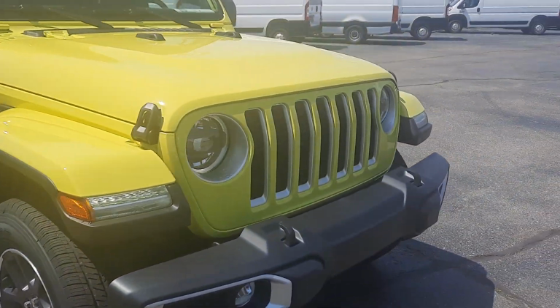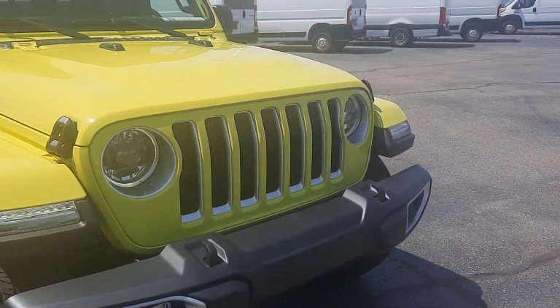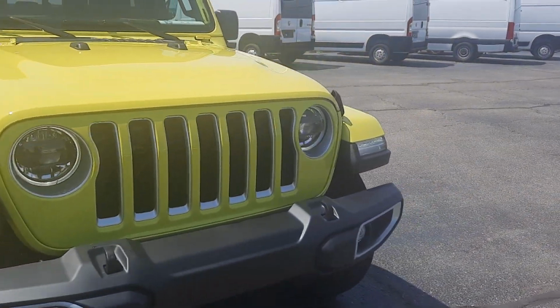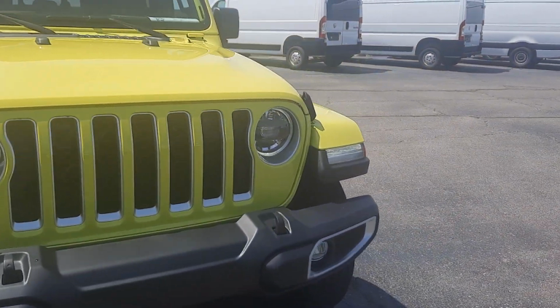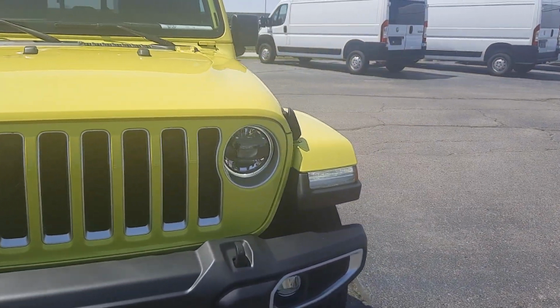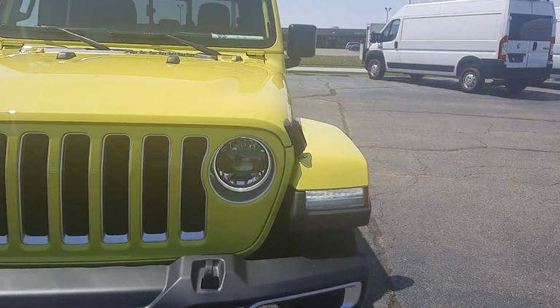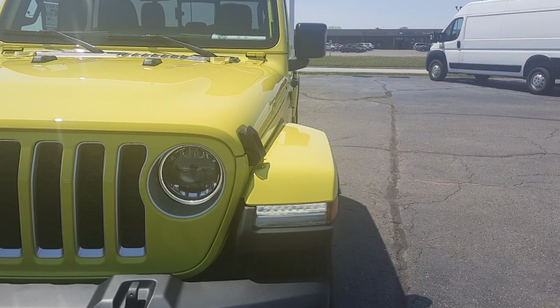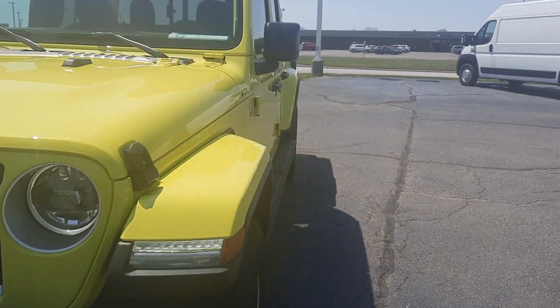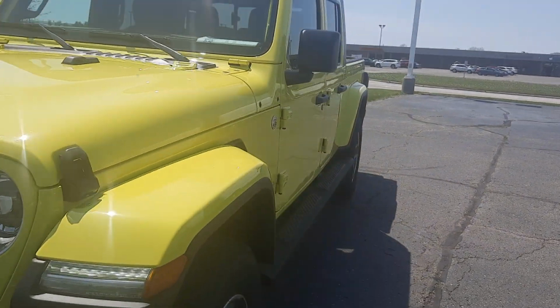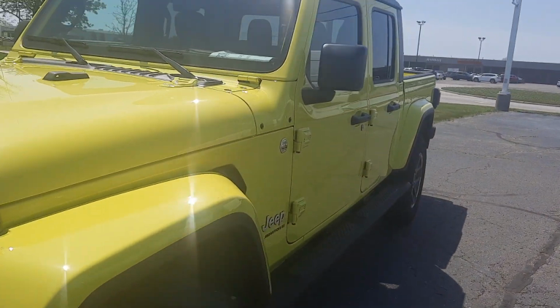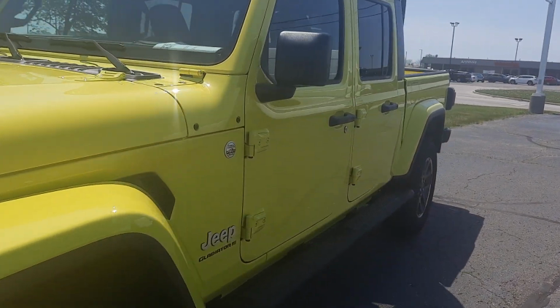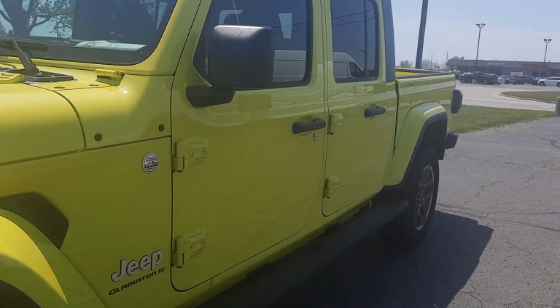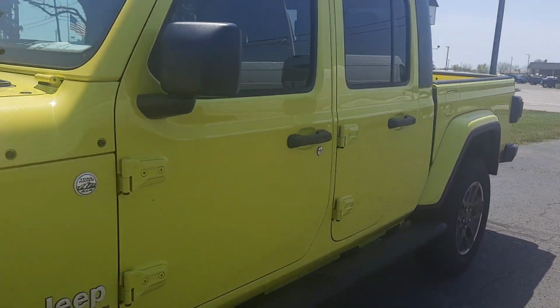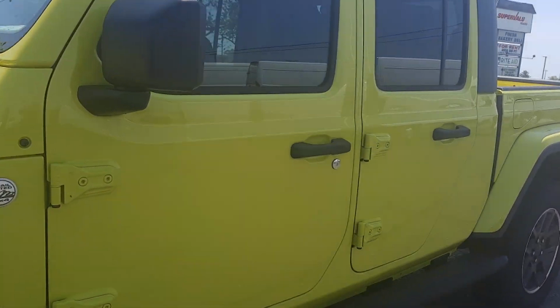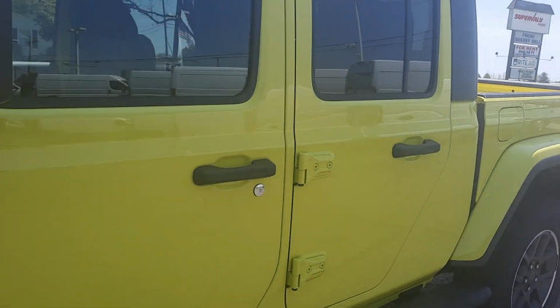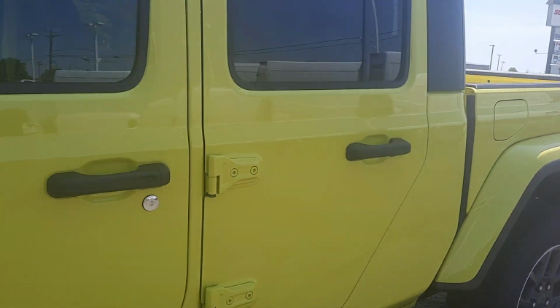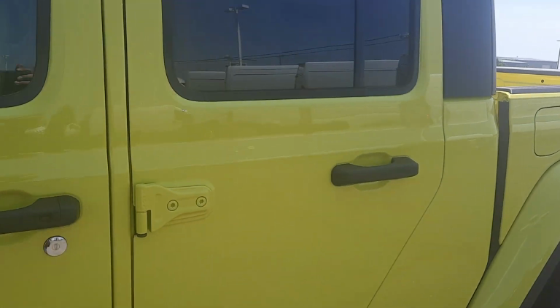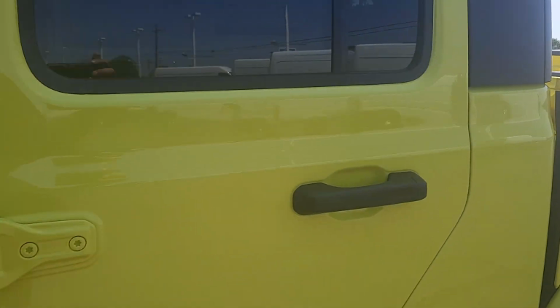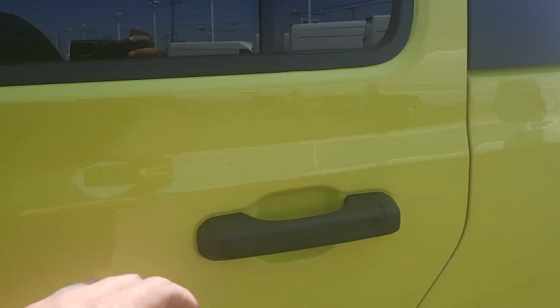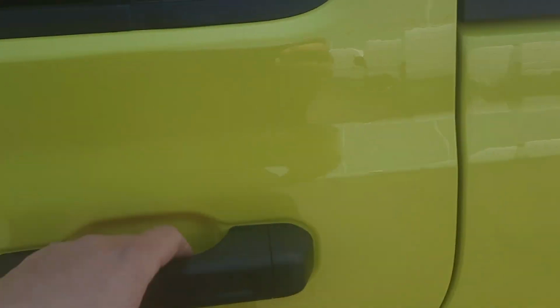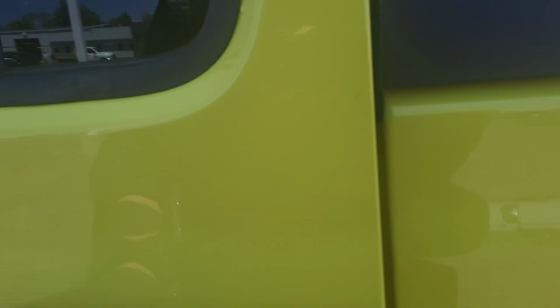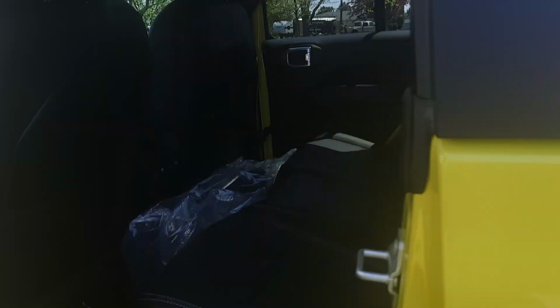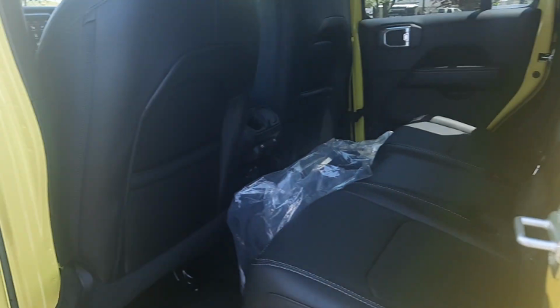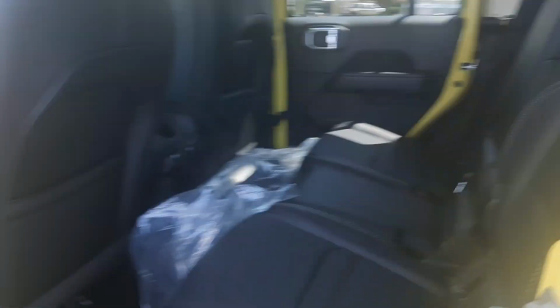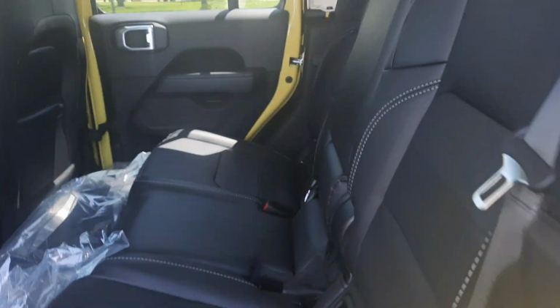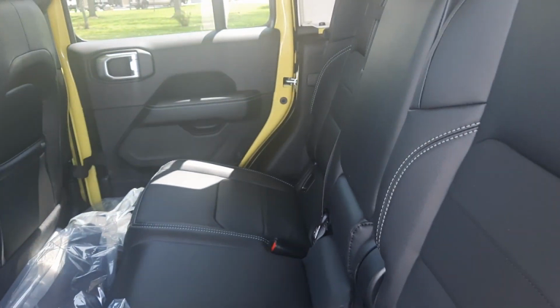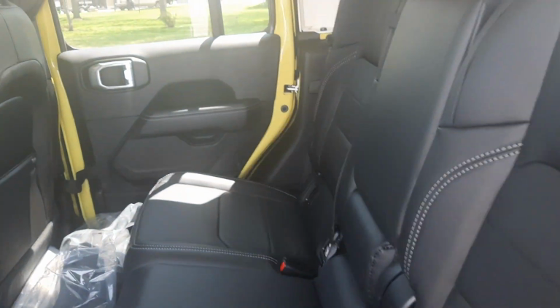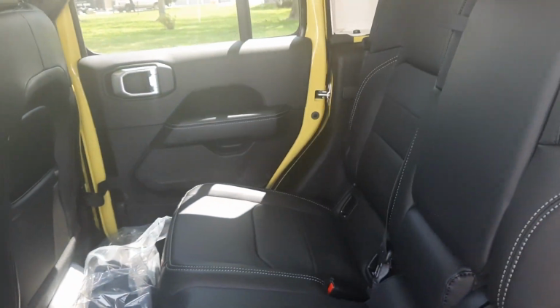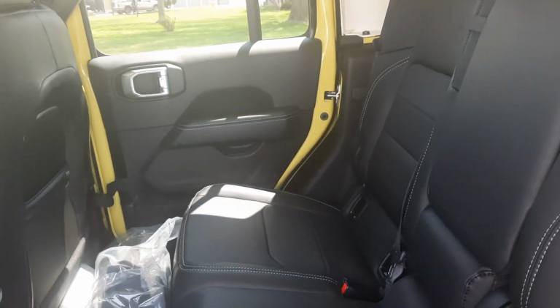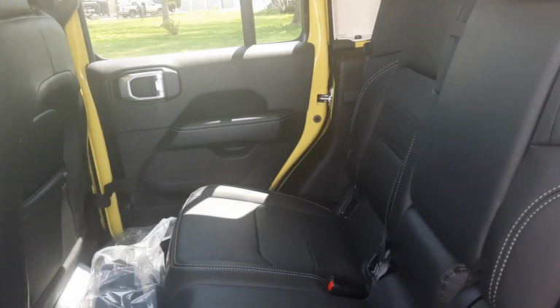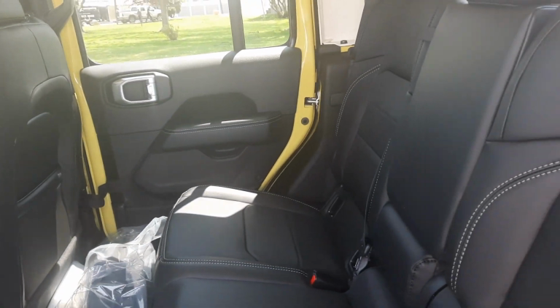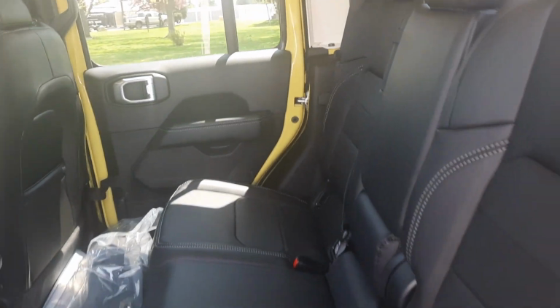We'll go around and get a look at the inside. Got the bag for the hard top.